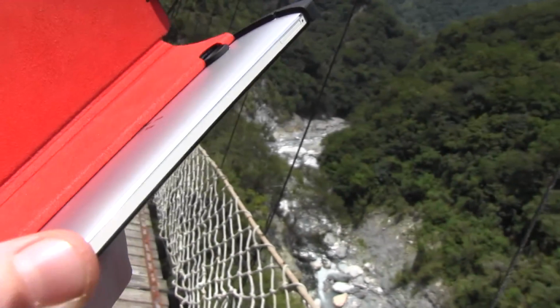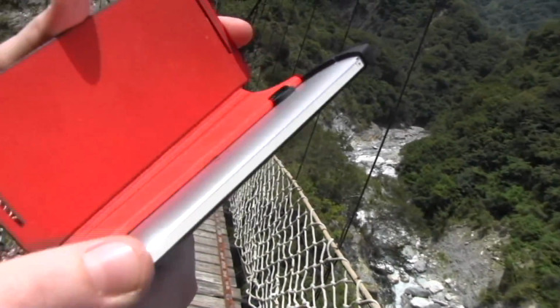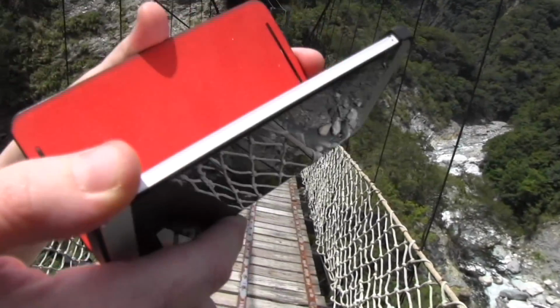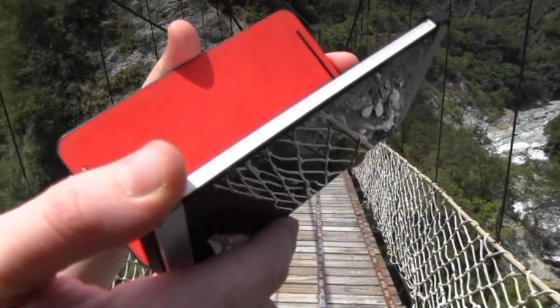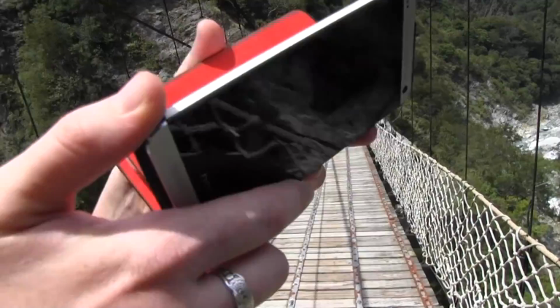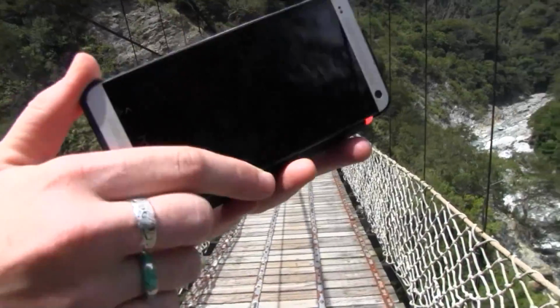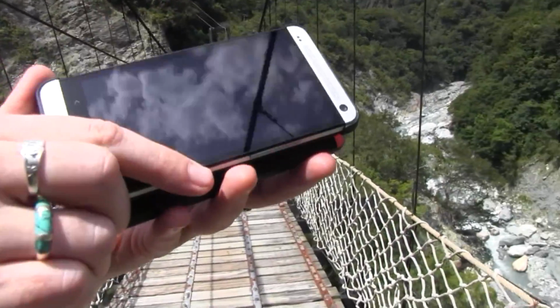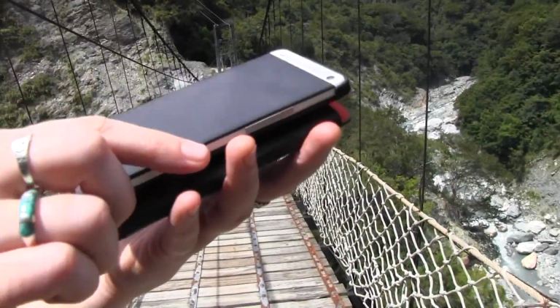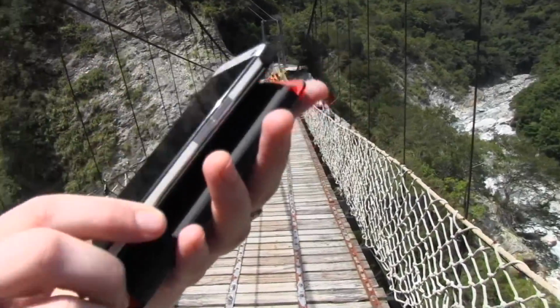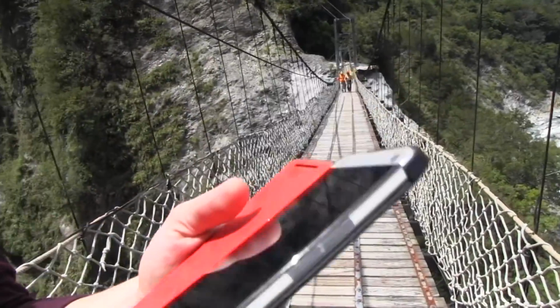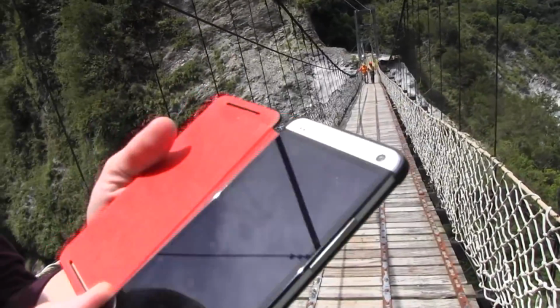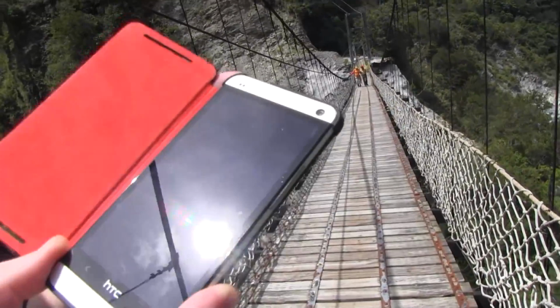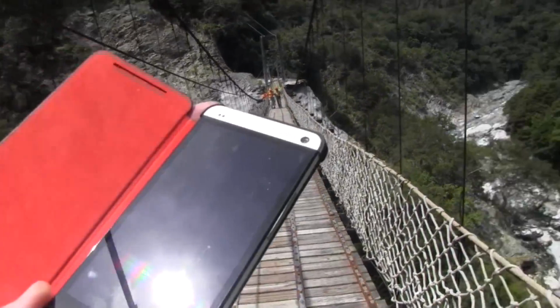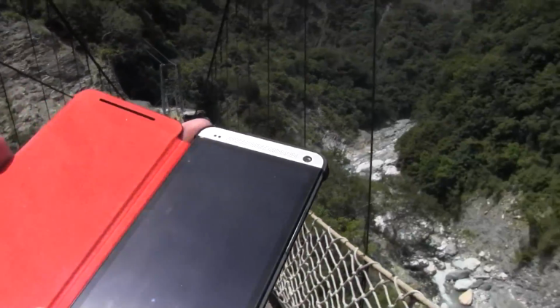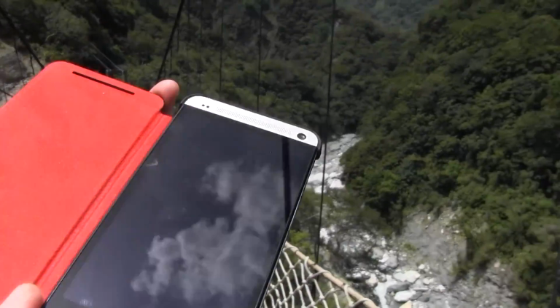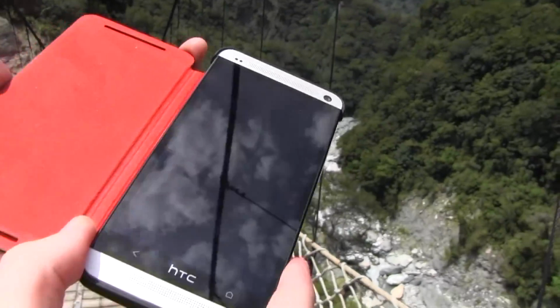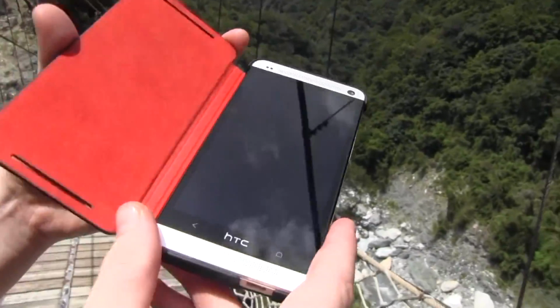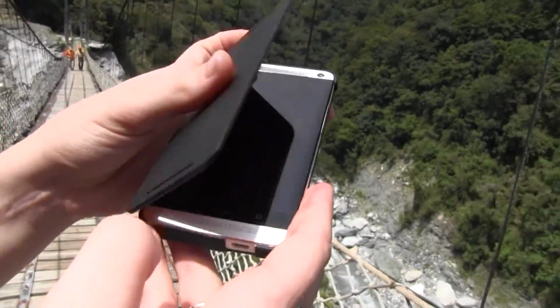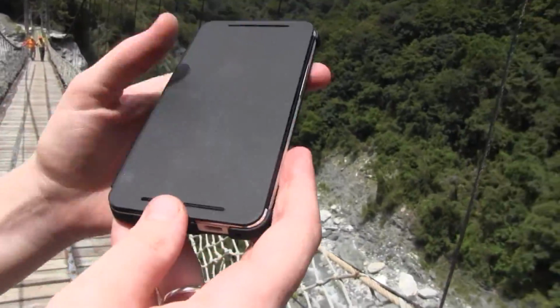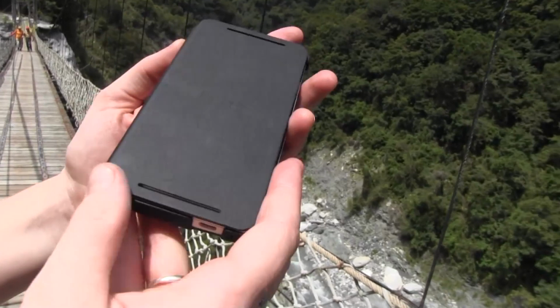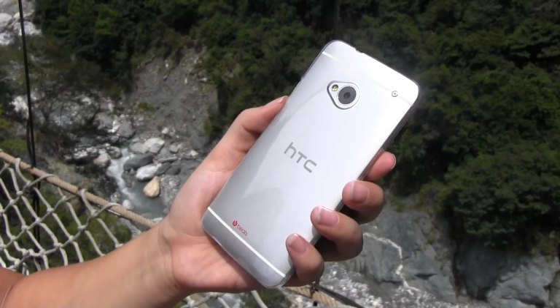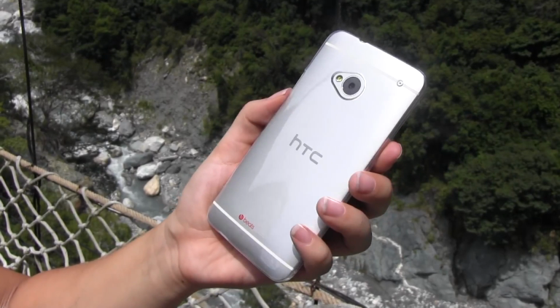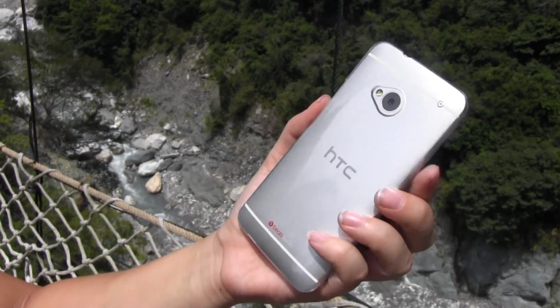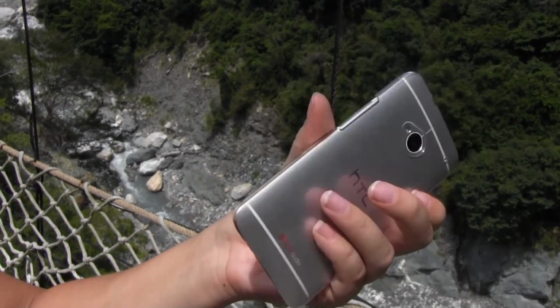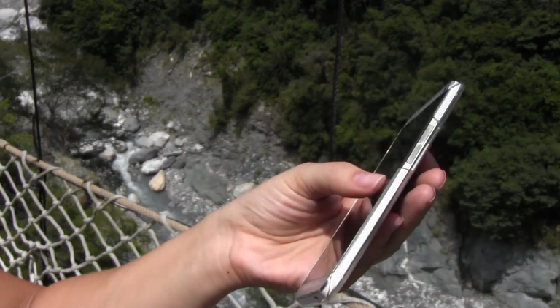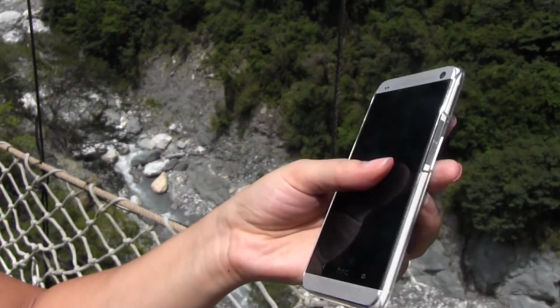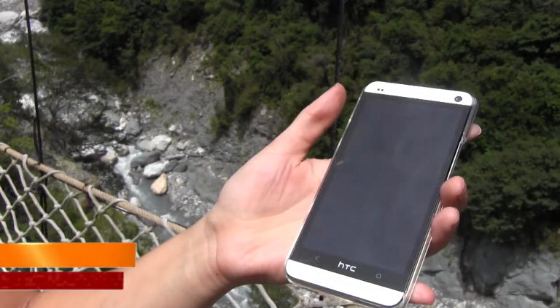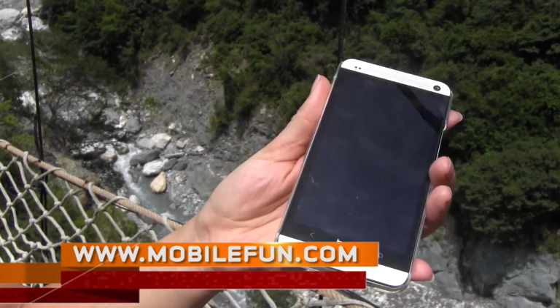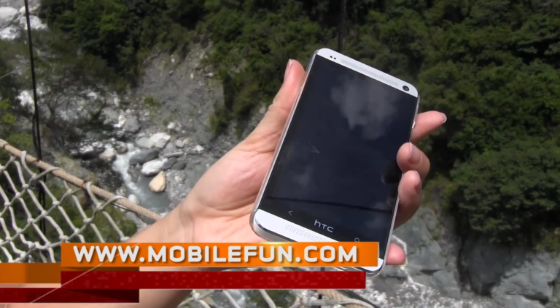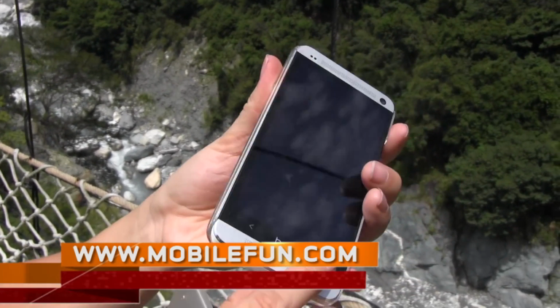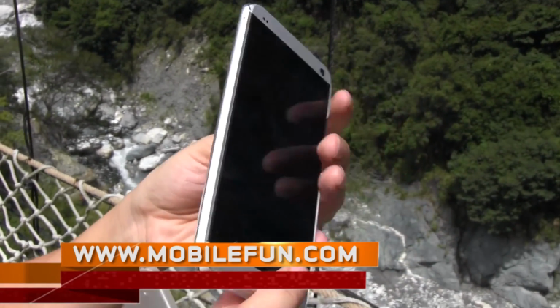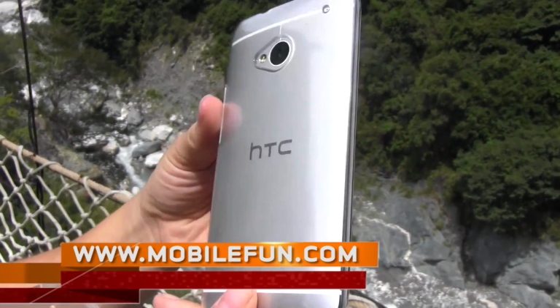The One is a gorgeous phone, and we want to make sure that we're still being aesthetically pleasing while we're carrying around our smart device. So here's another really stylish option for your HTC One — a clear case.